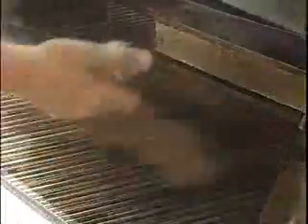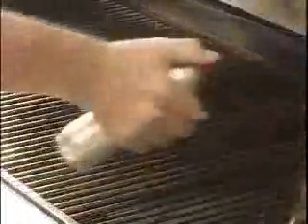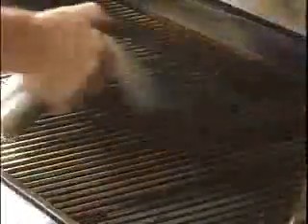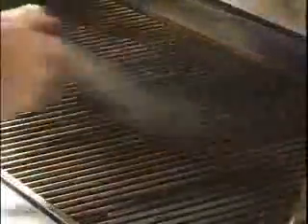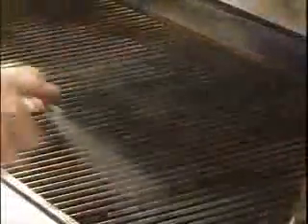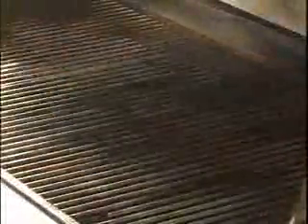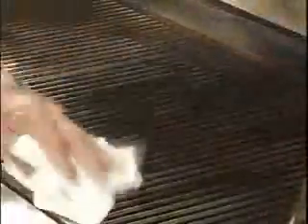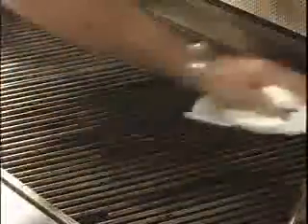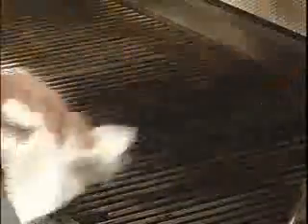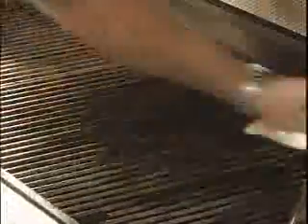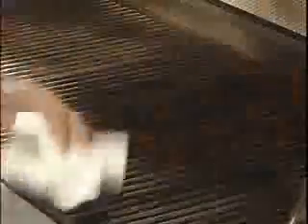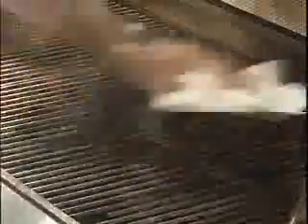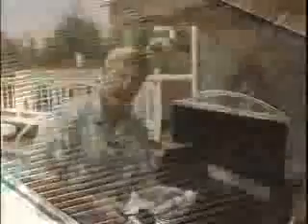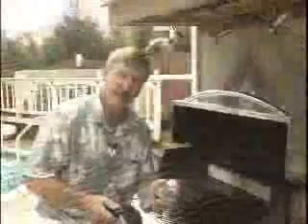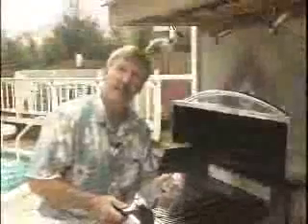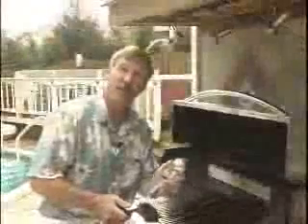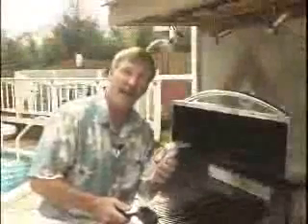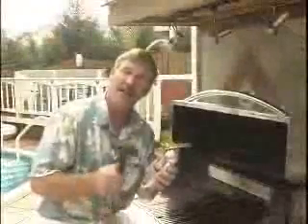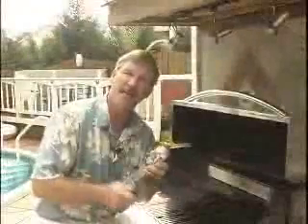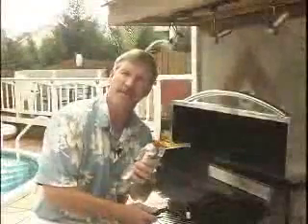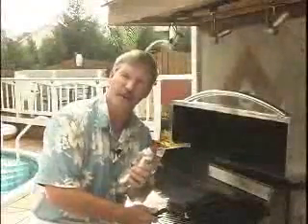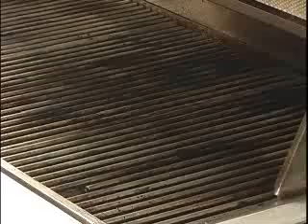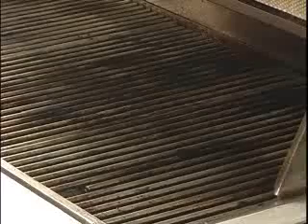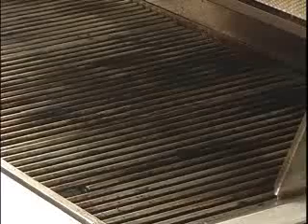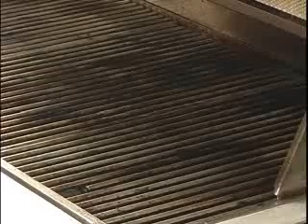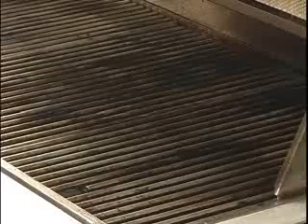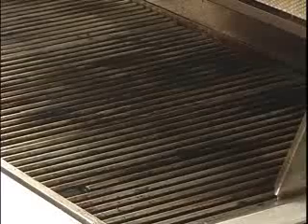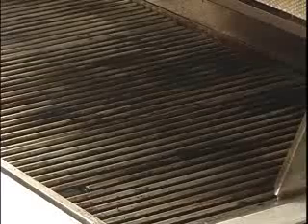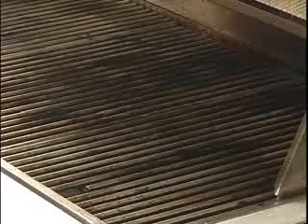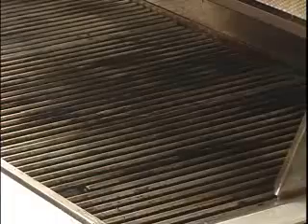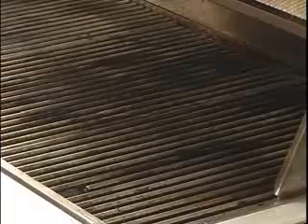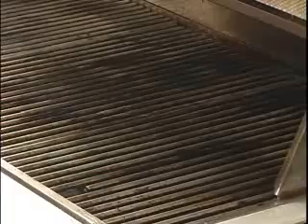We'll spray one more time and then wipe with a paper towel. This should be done before and after every time you use your grill. Your grill will last much longer and it will keep food from sticking.